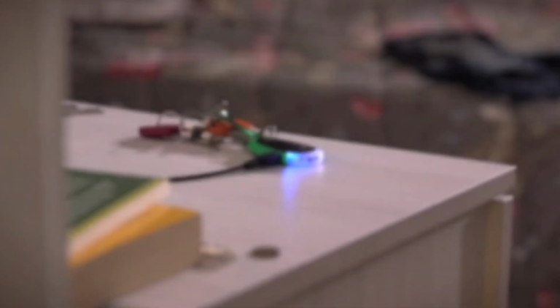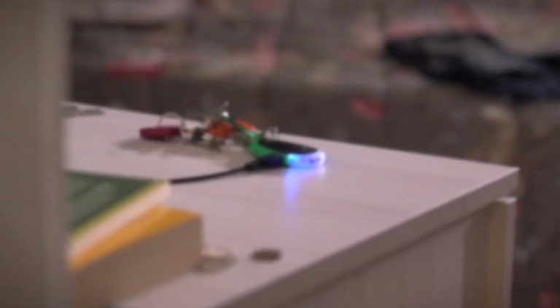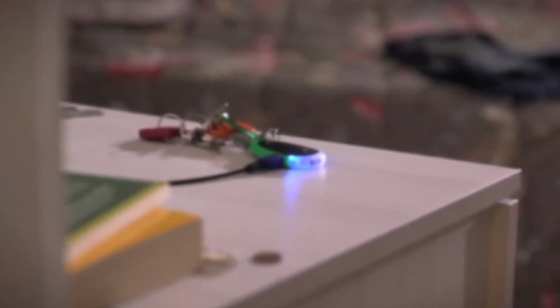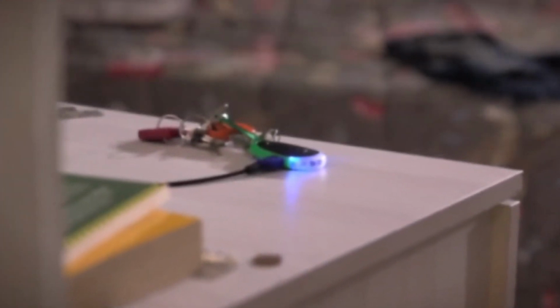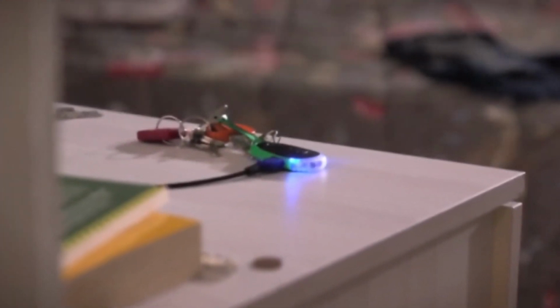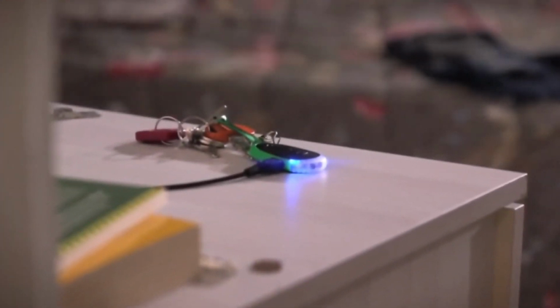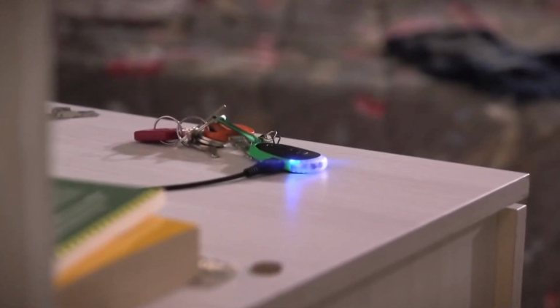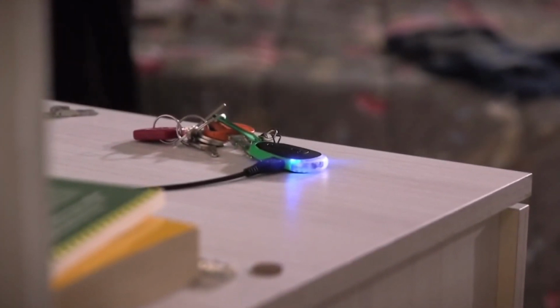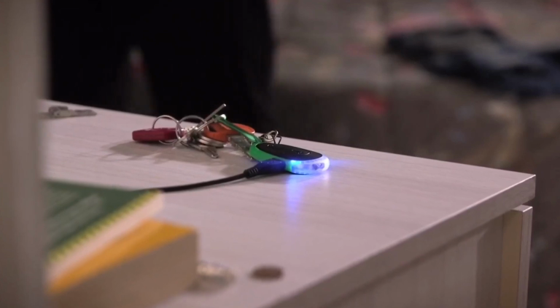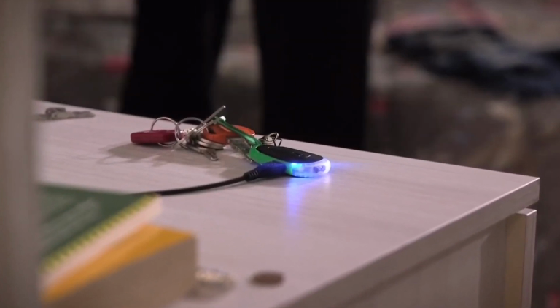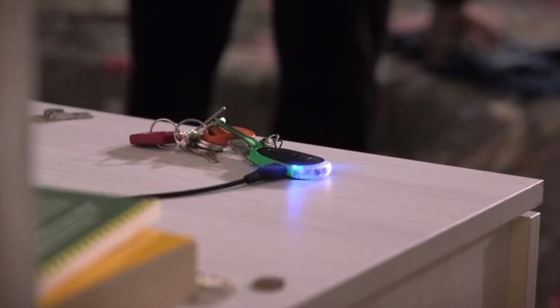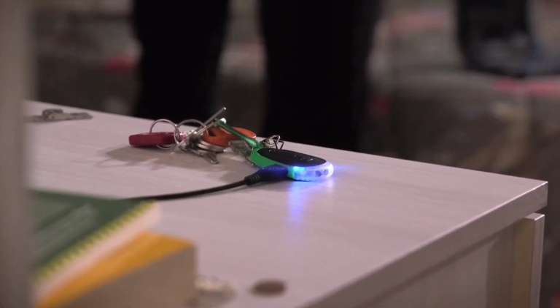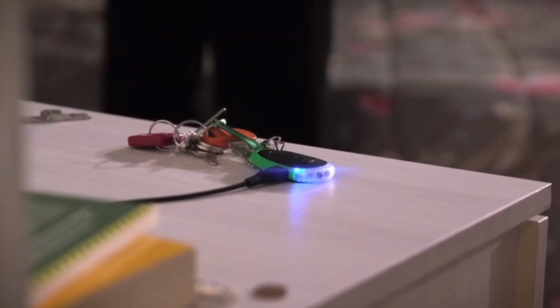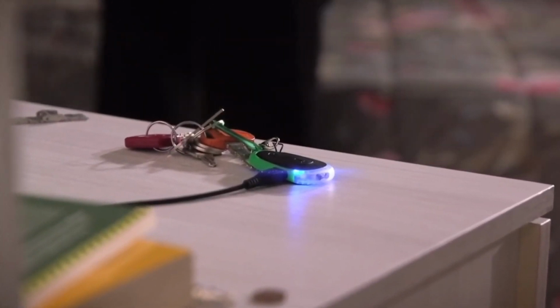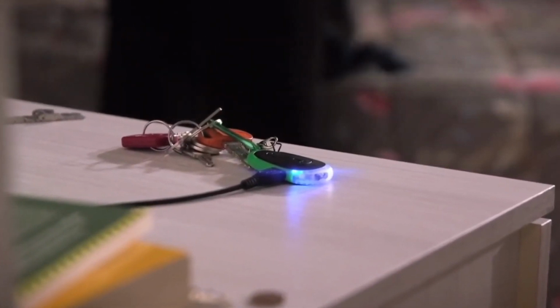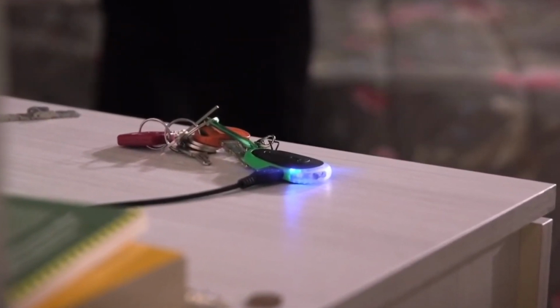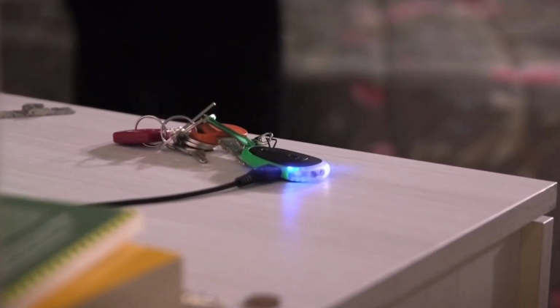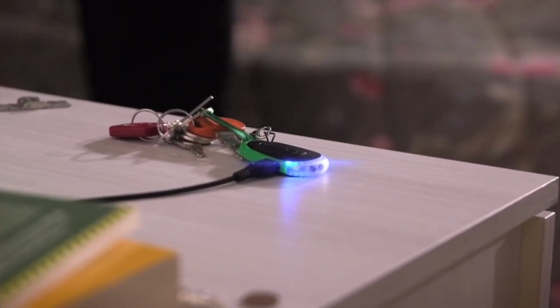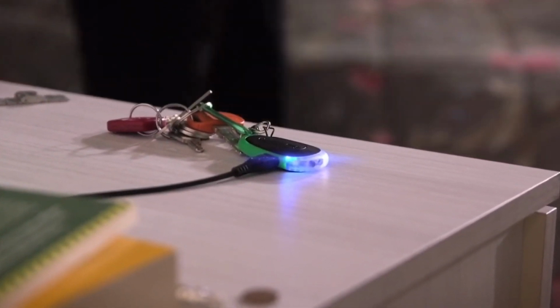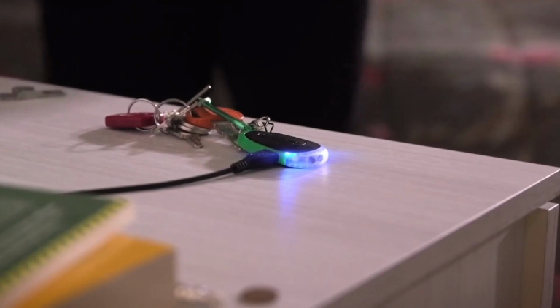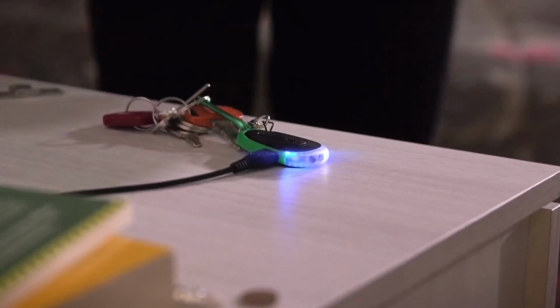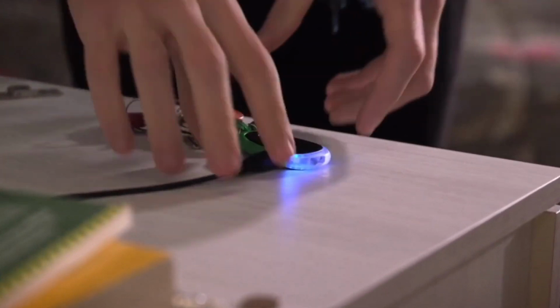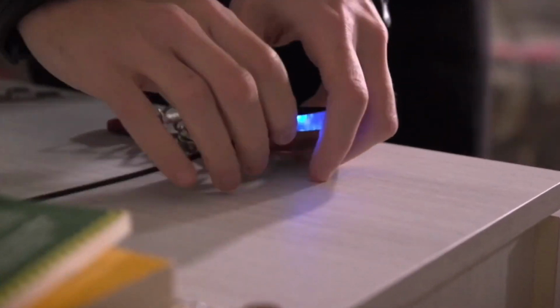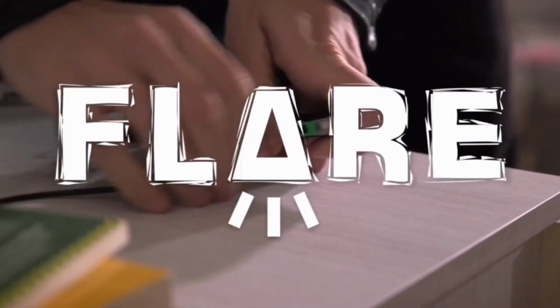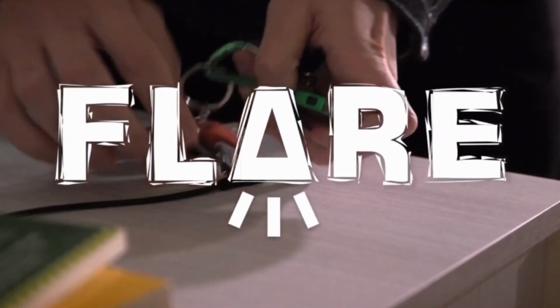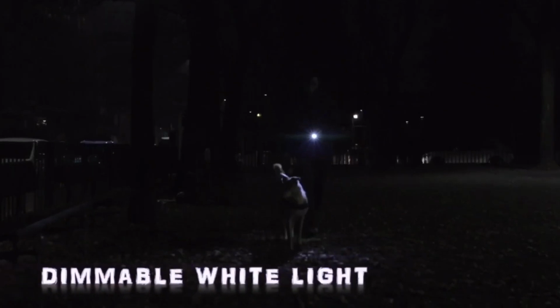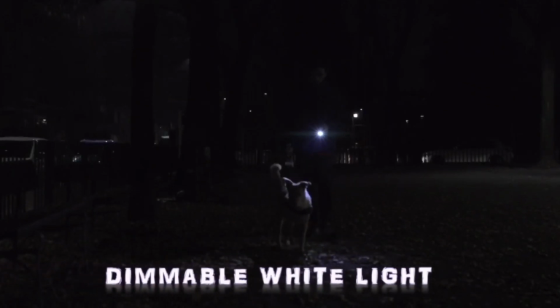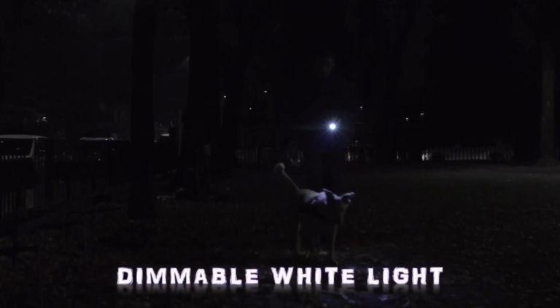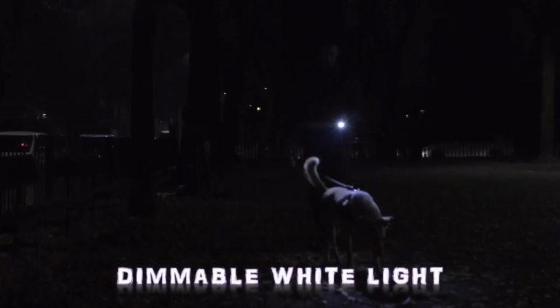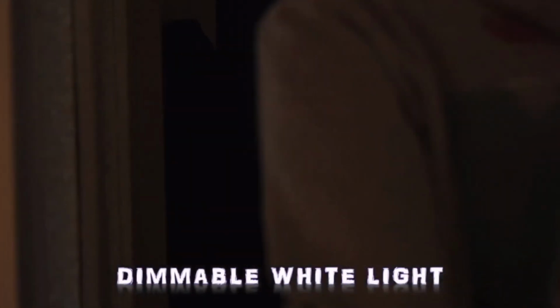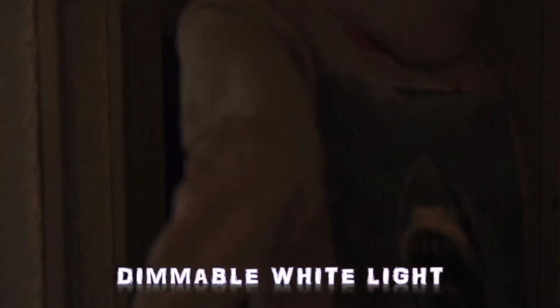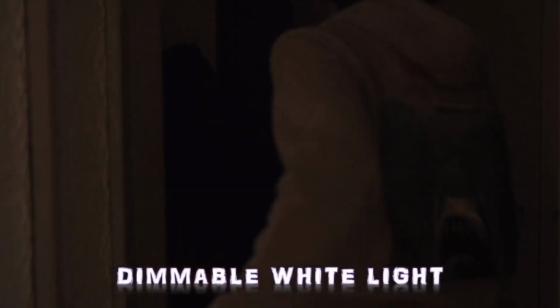Number 2. Flare 2.0. Flare is a multi-function pocket flashlight with 4 different light sources and a host of functions that make it a must-have EDC gadget. The Flare has 4 types of lights: white, red, UV, and laser.